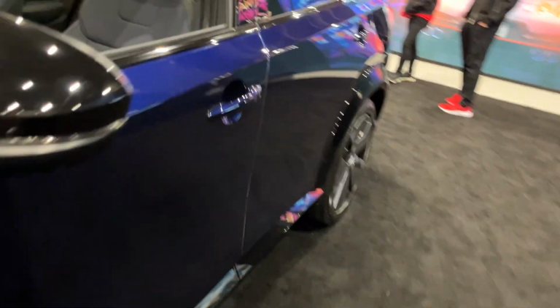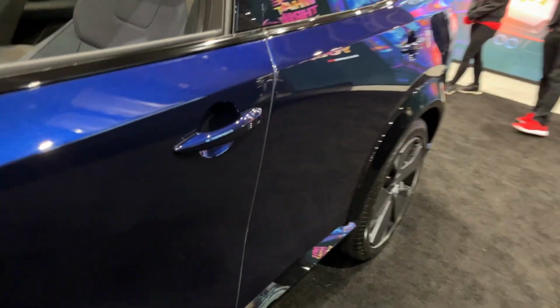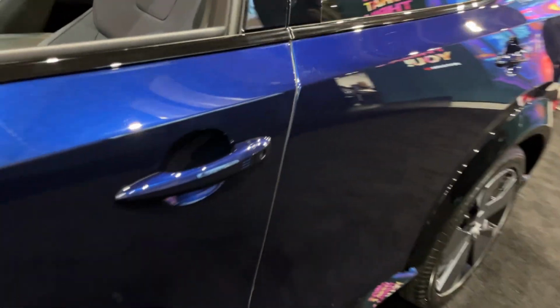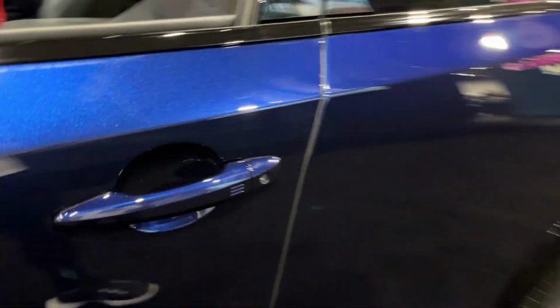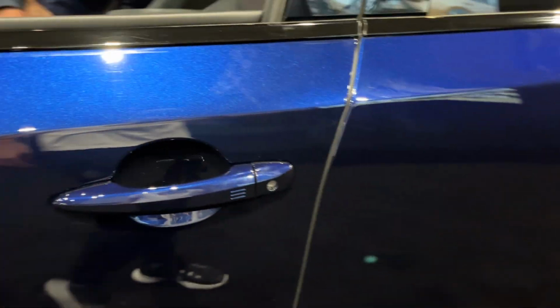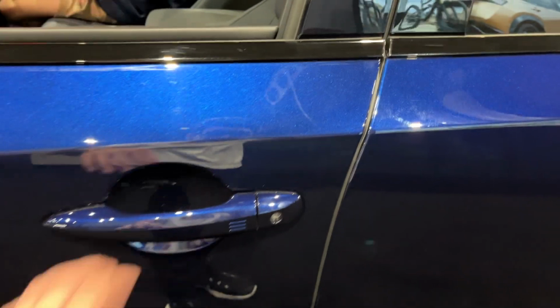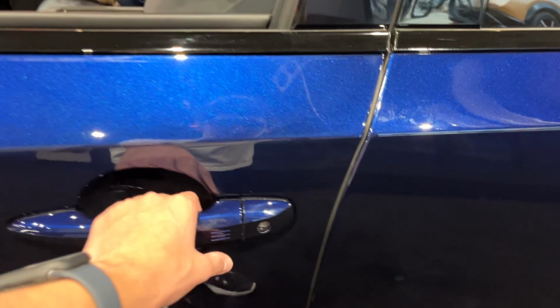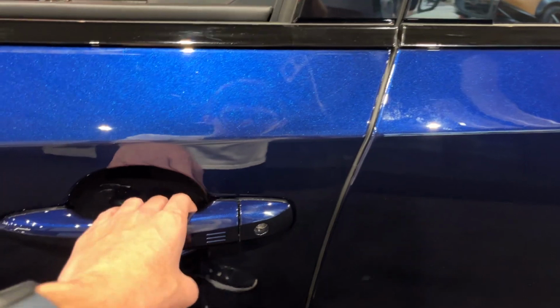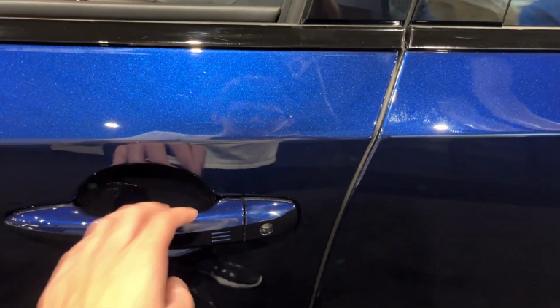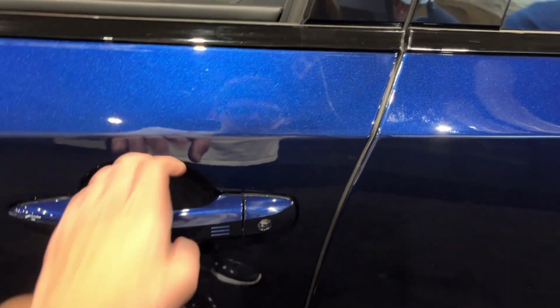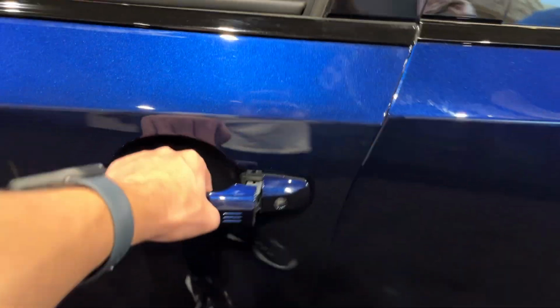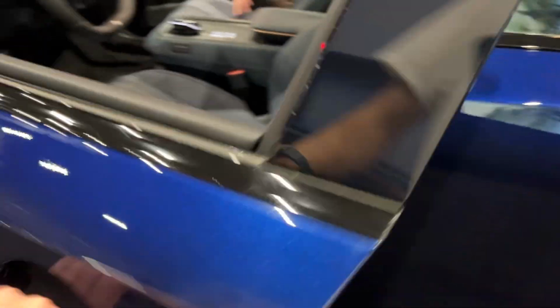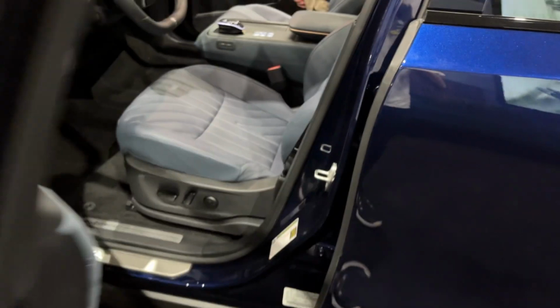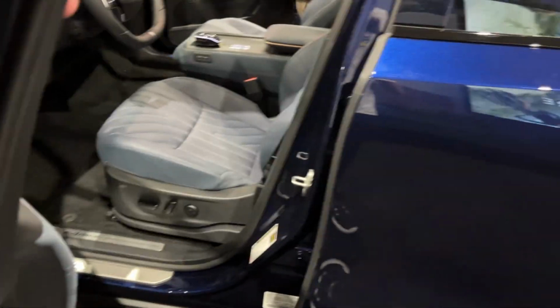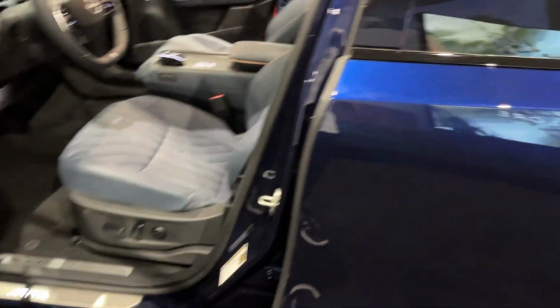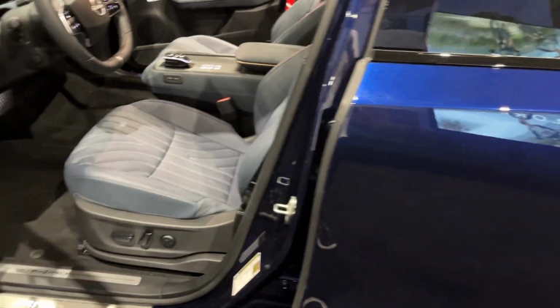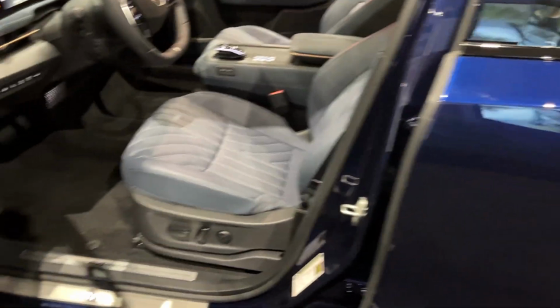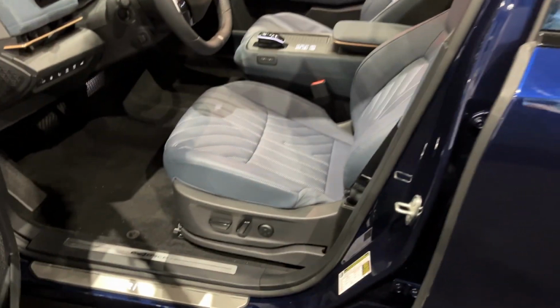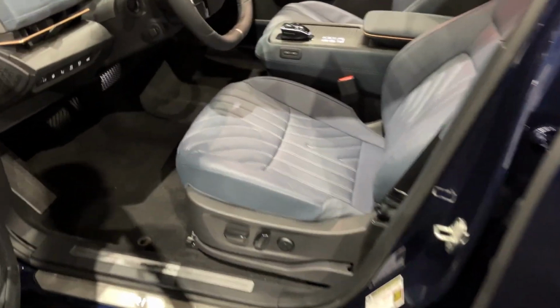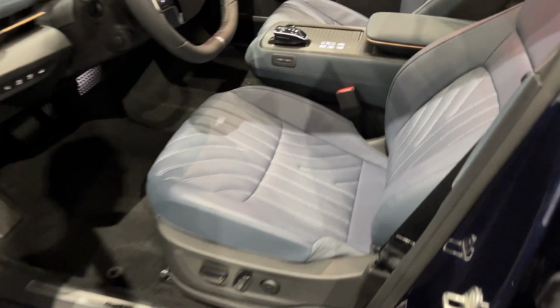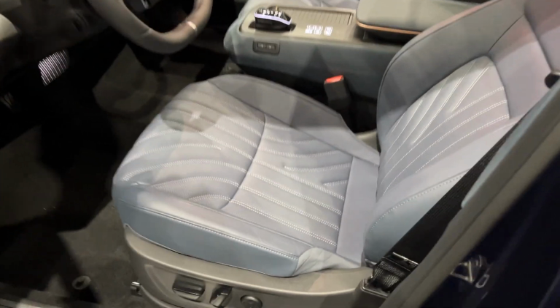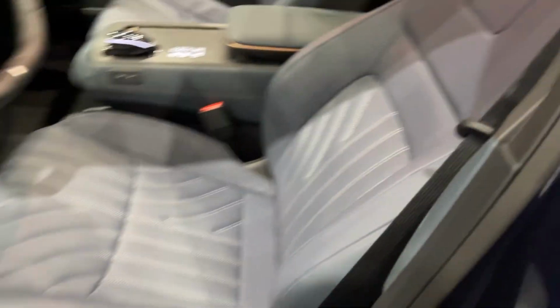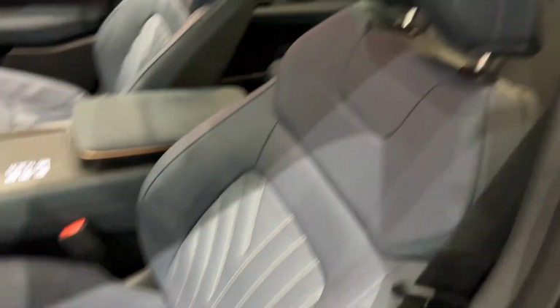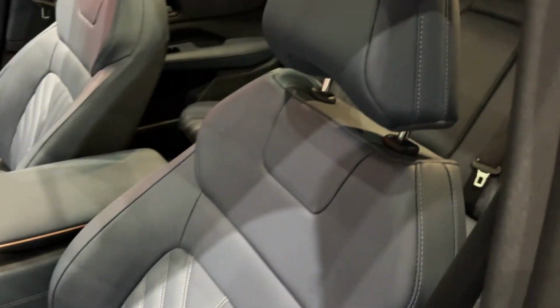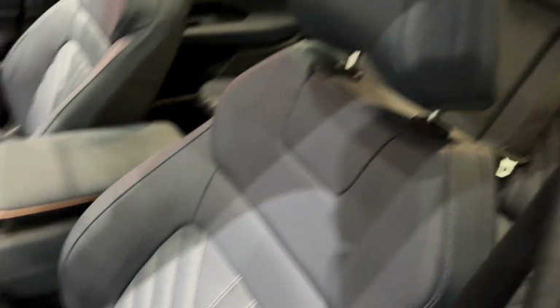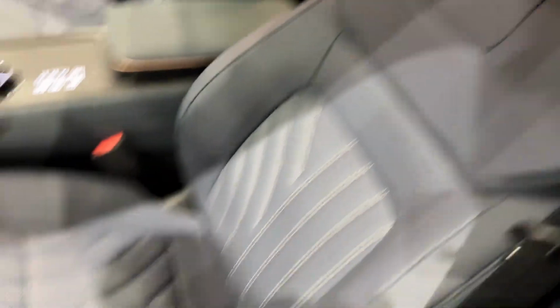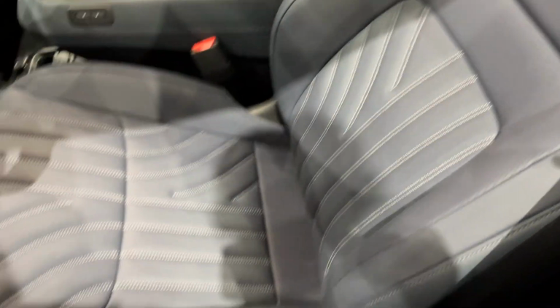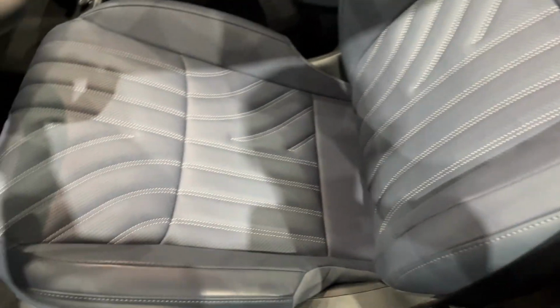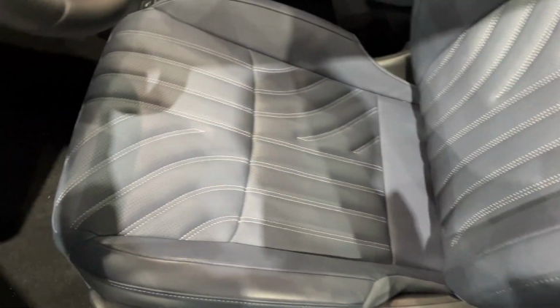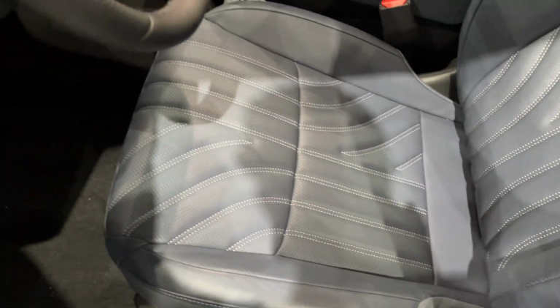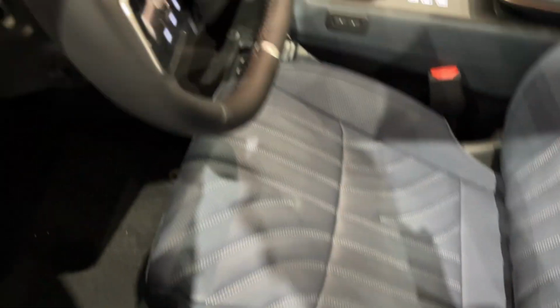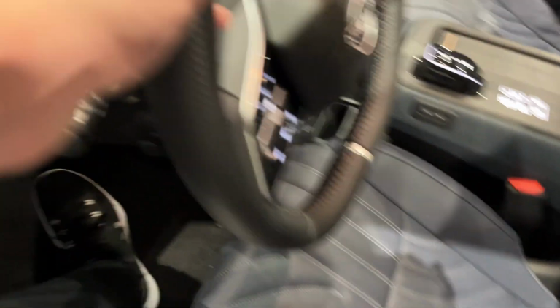Let's go ahead and check it out — smart key entry by touch sensor. It's a dark blue exterior with what looks like a blue interior.